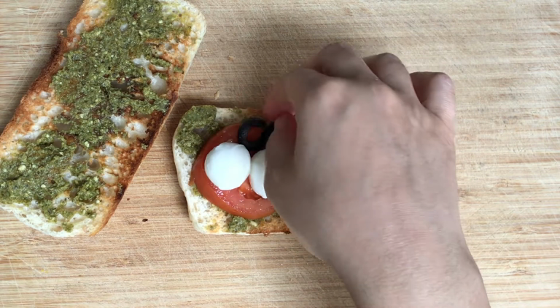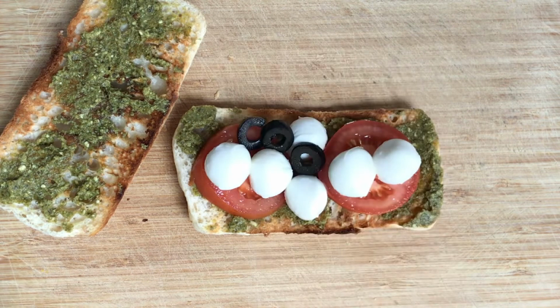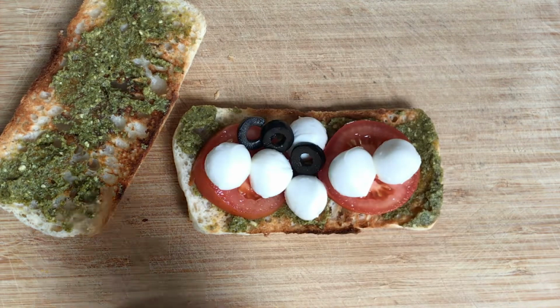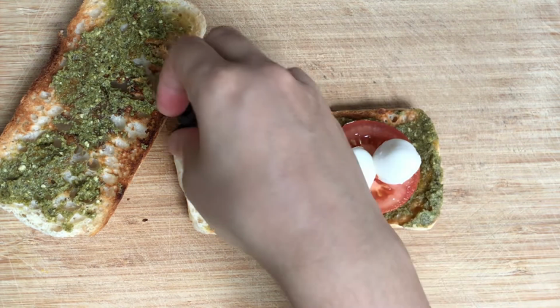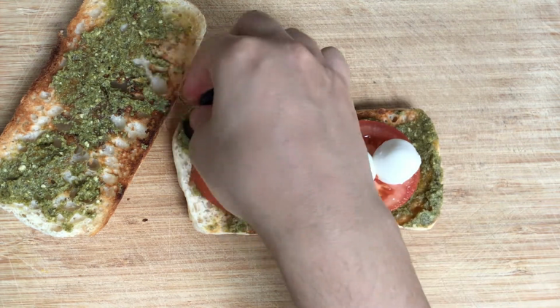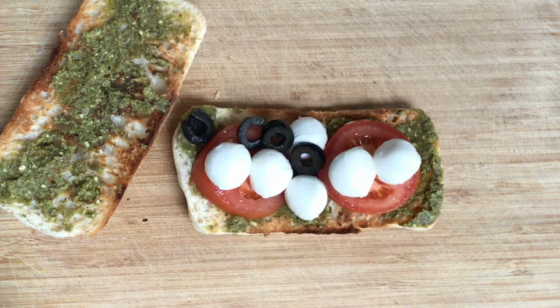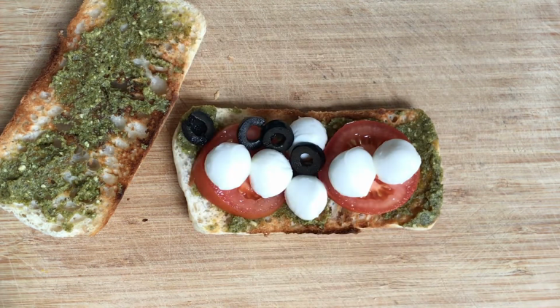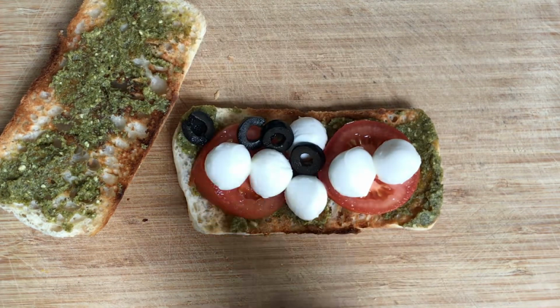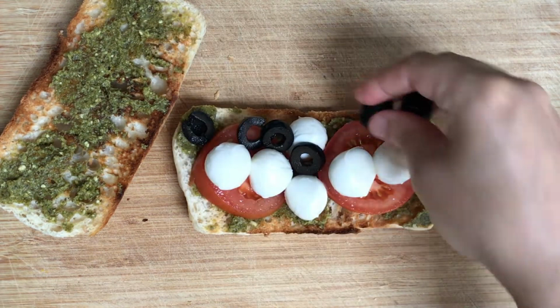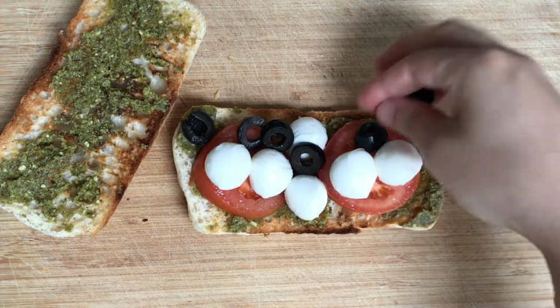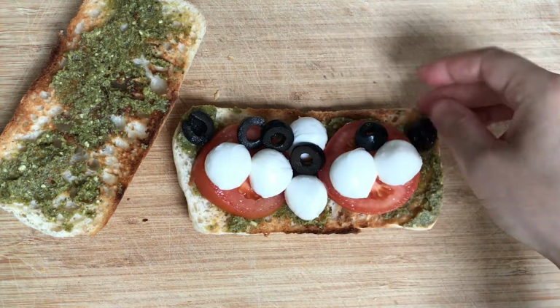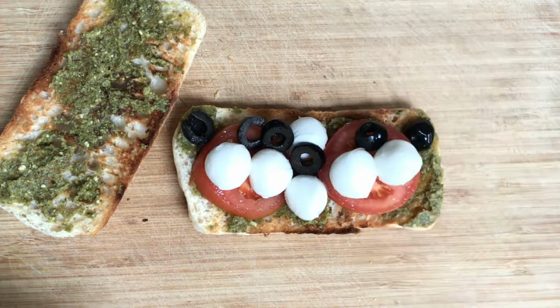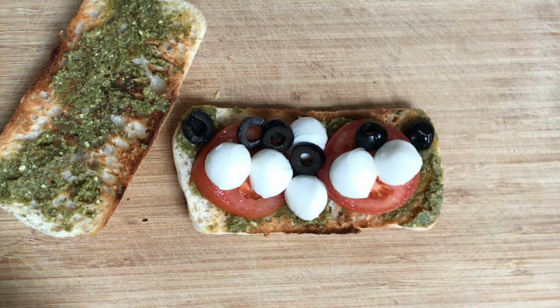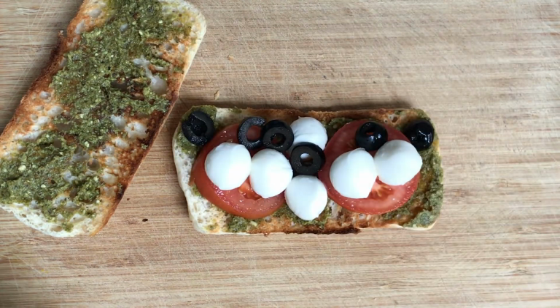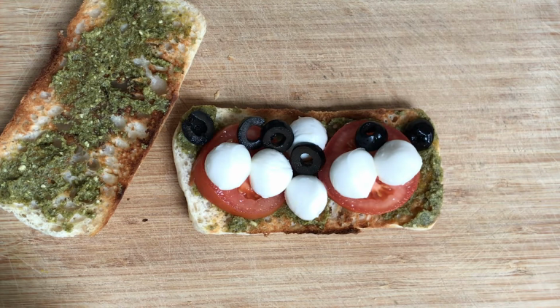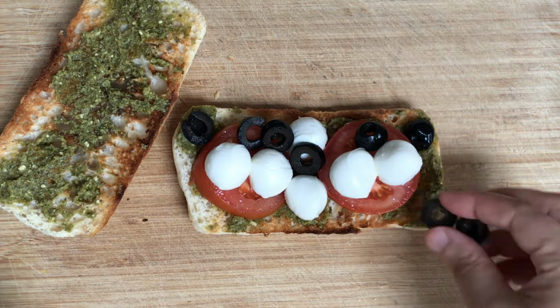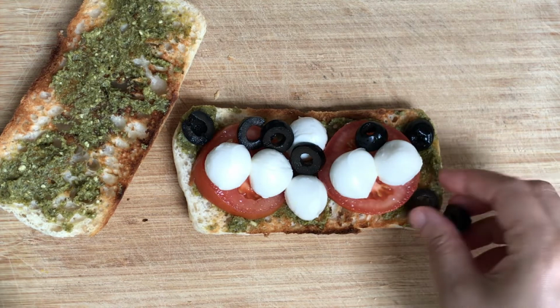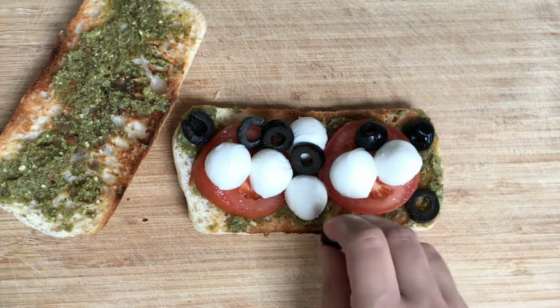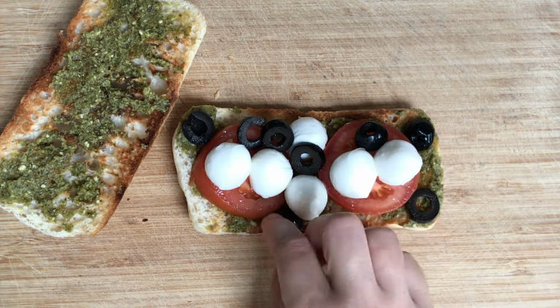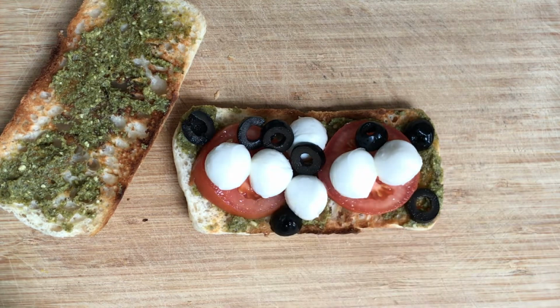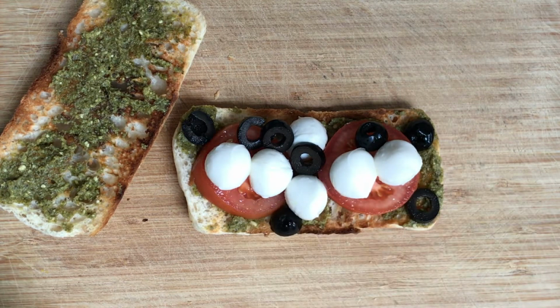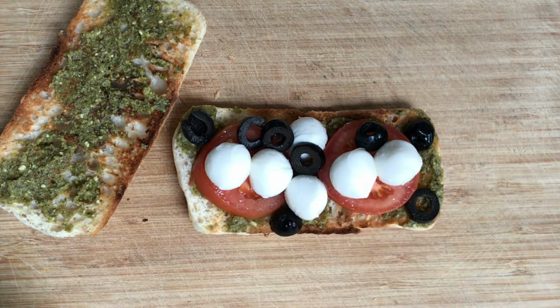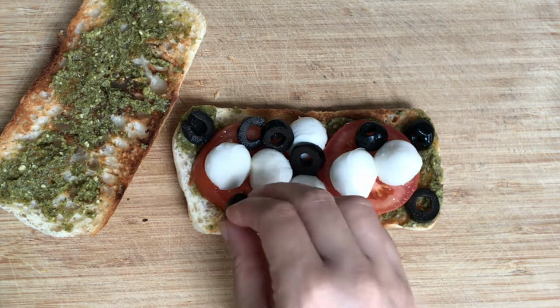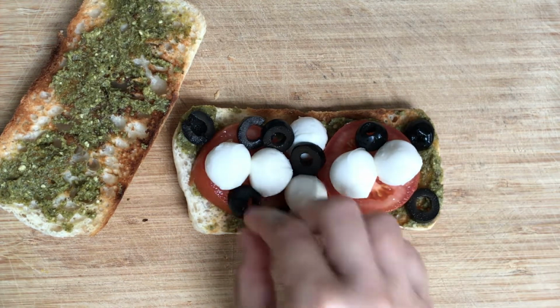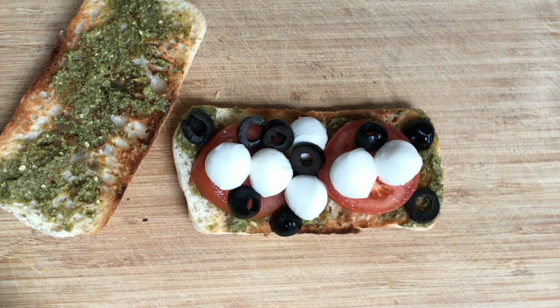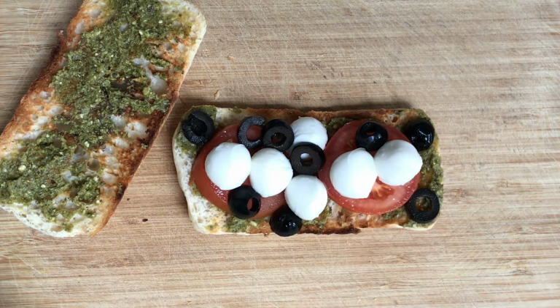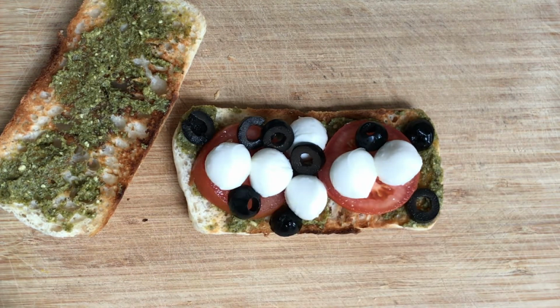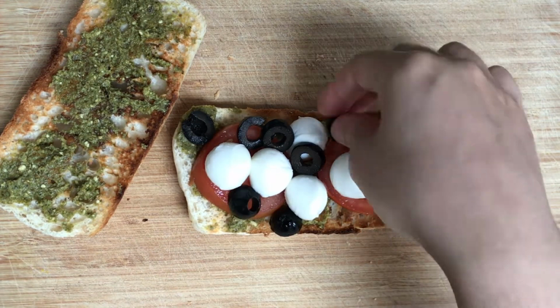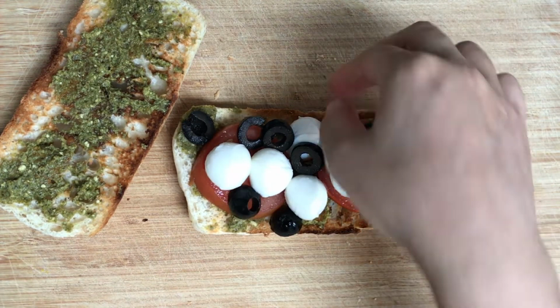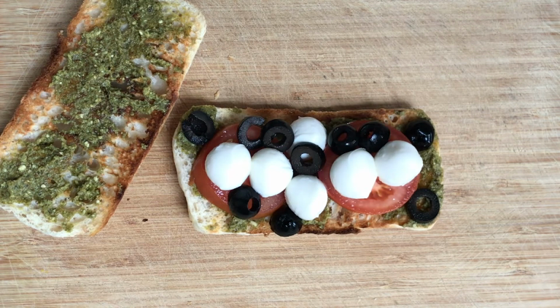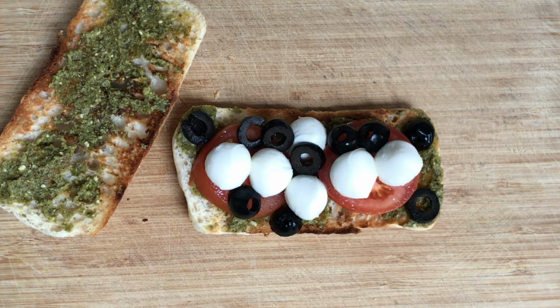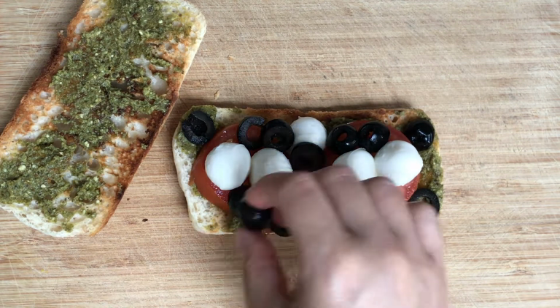After adding the tomato, mozzarella pearls and olives, we could also add some salt and pepper at this stage just to season it and add a bit more flavour — this is completely optional.